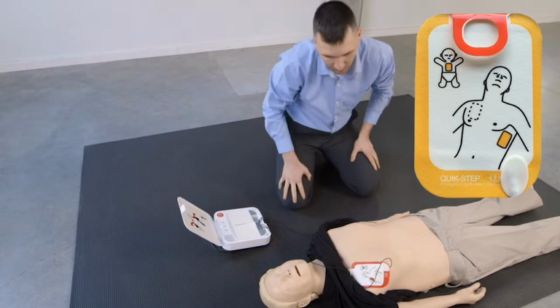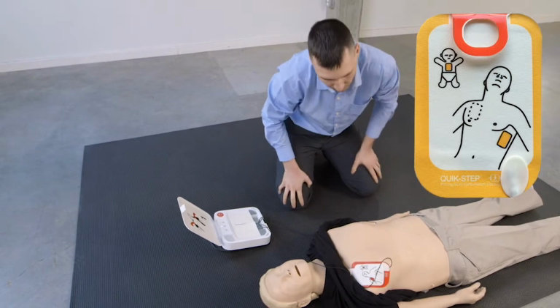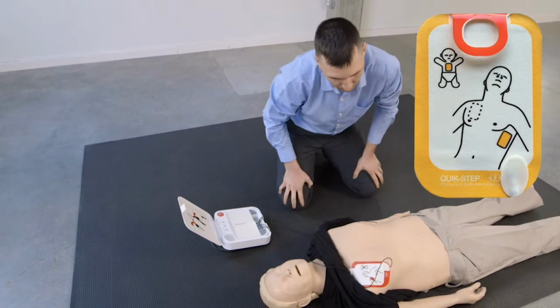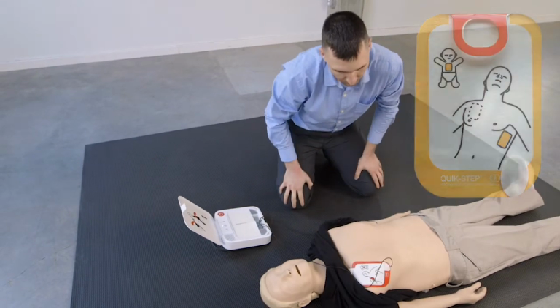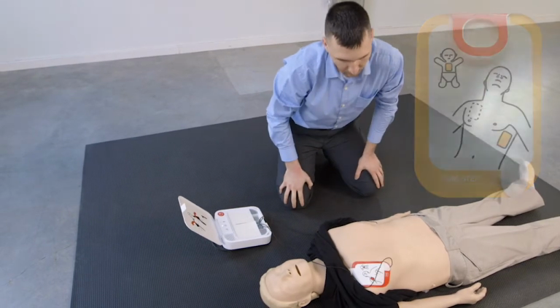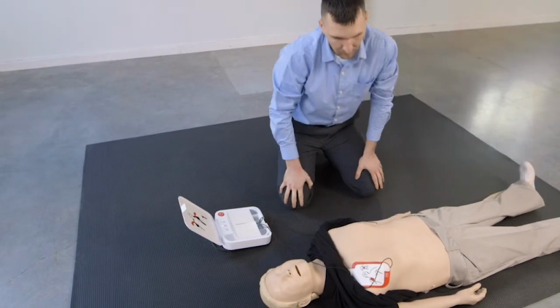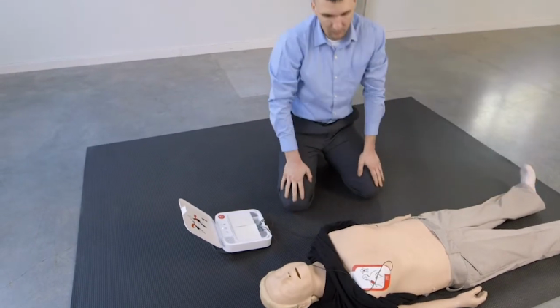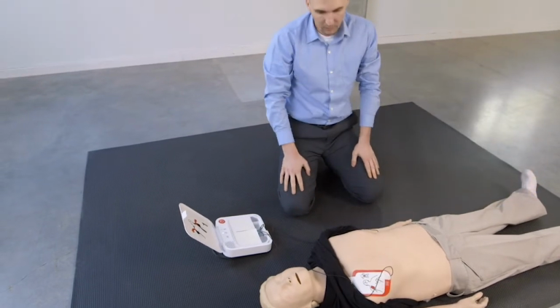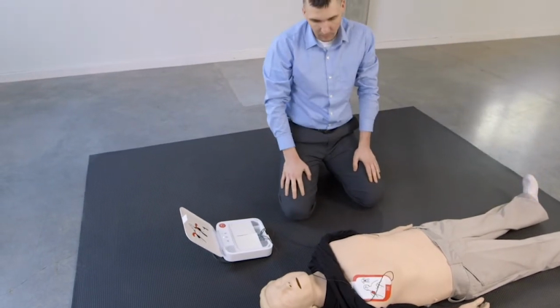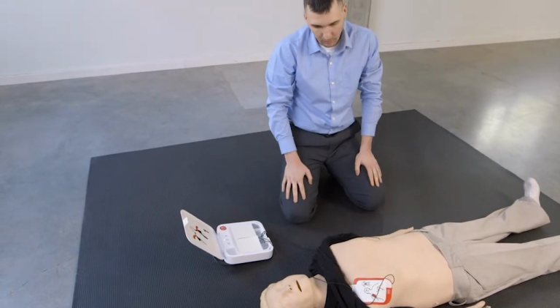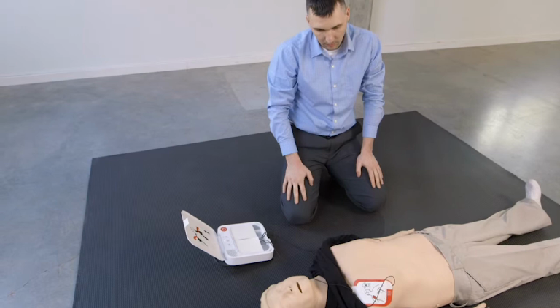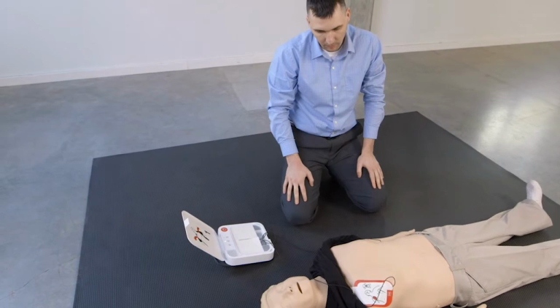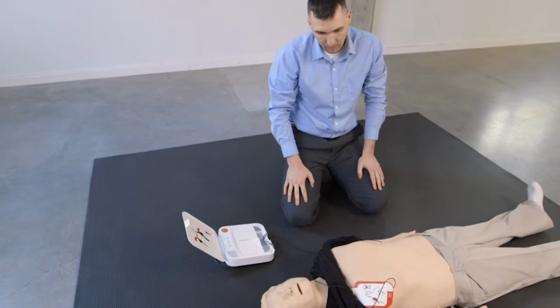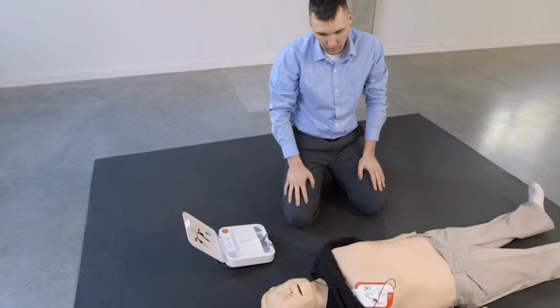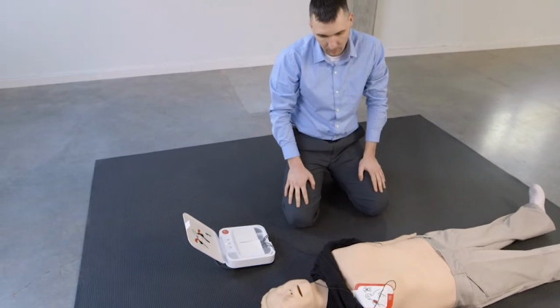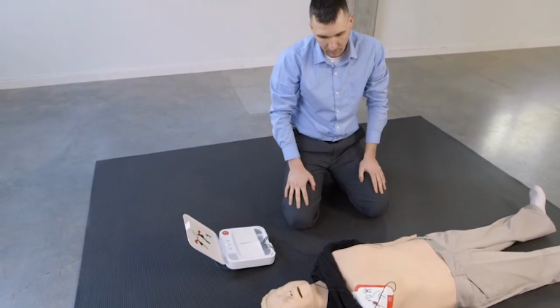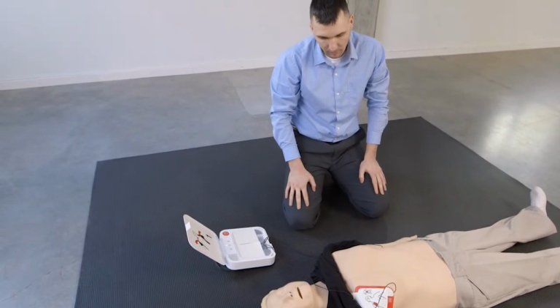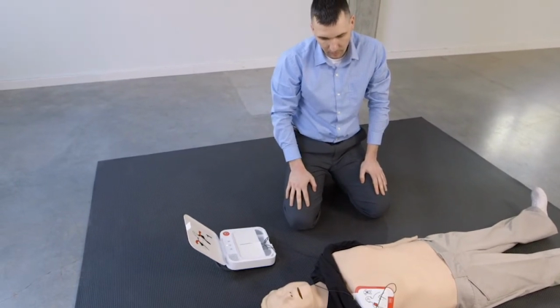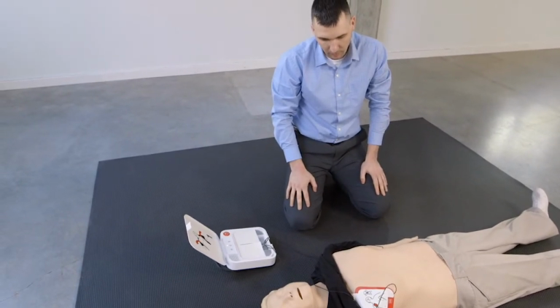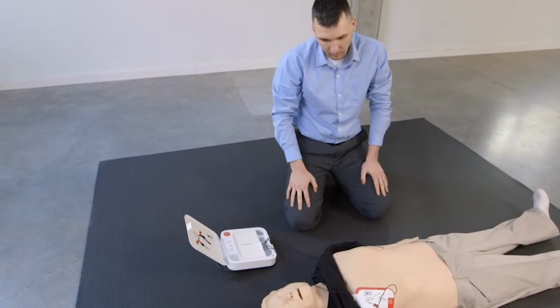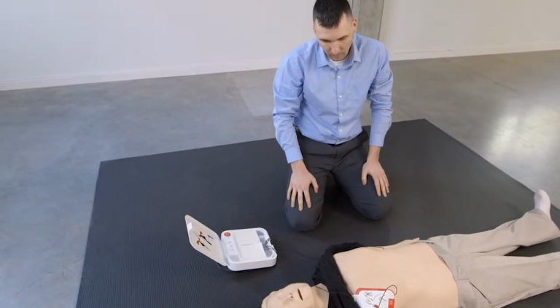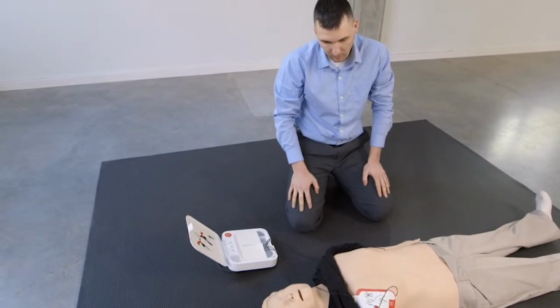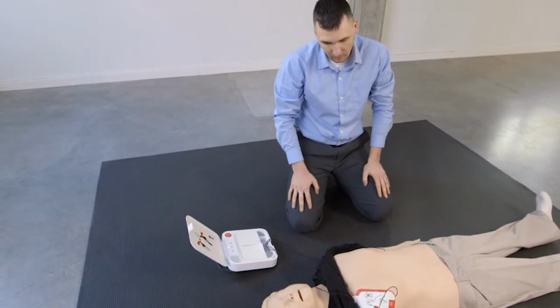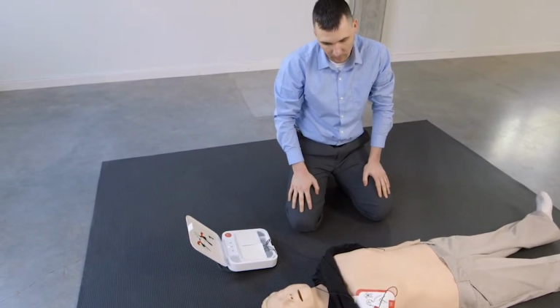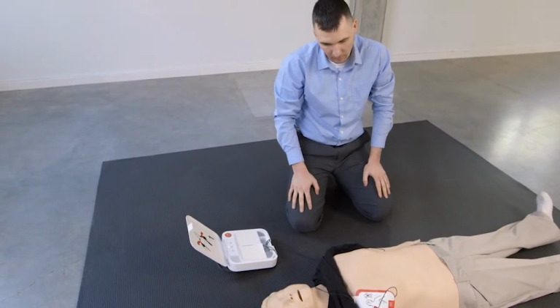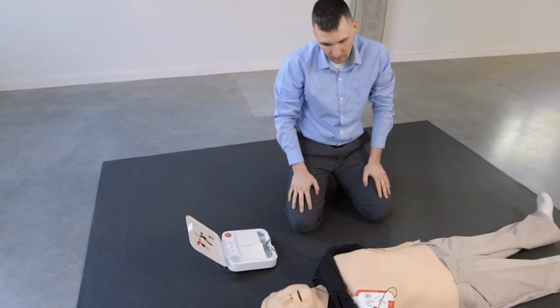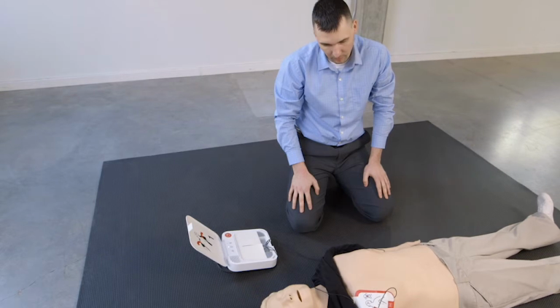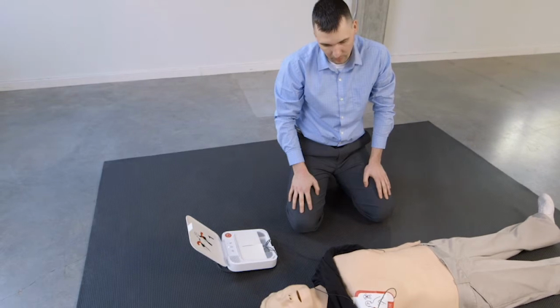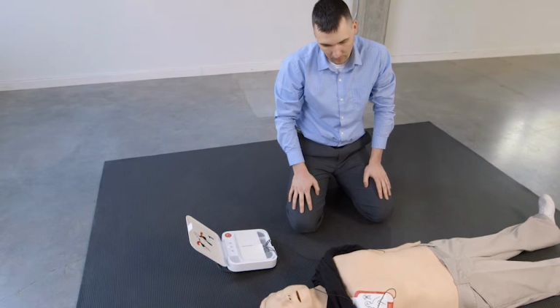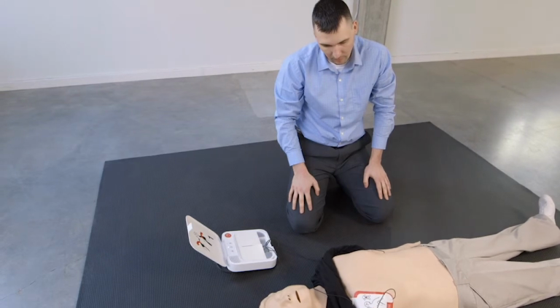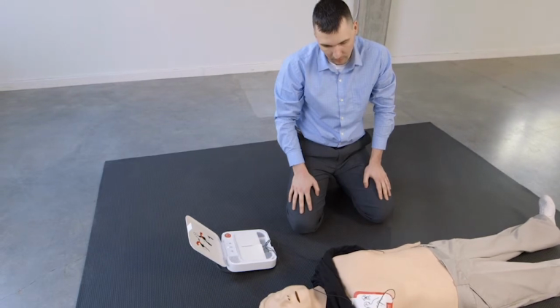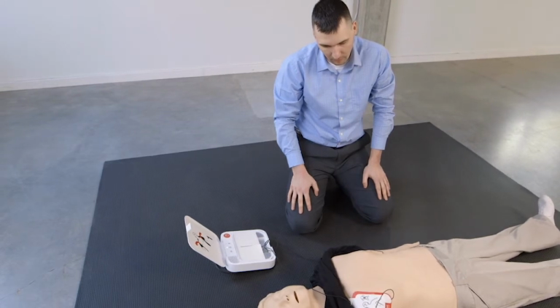Do not touch patient. Analyzing heart rhythm.